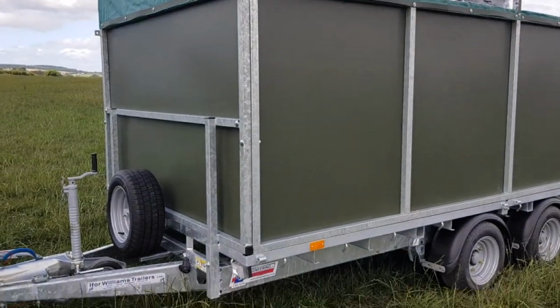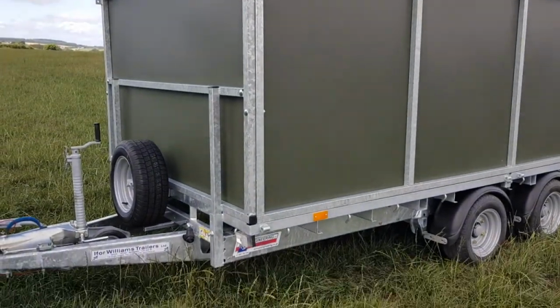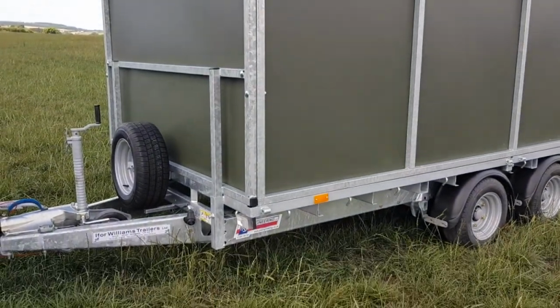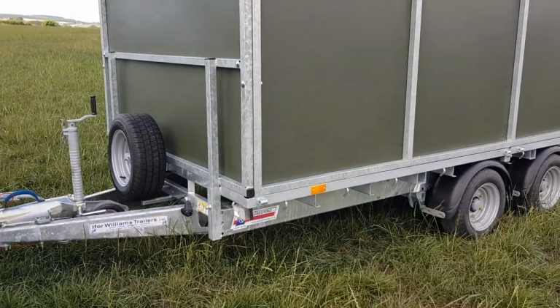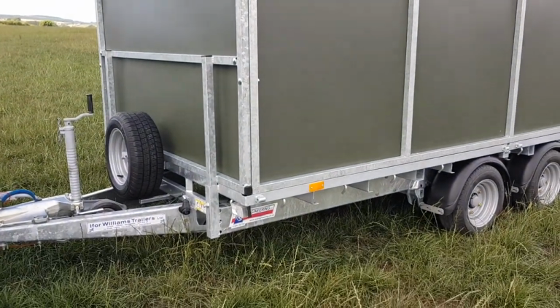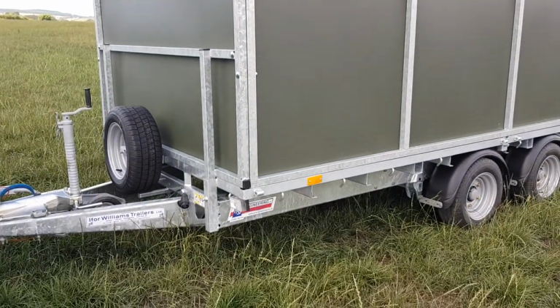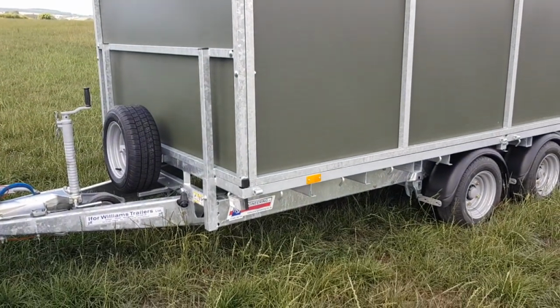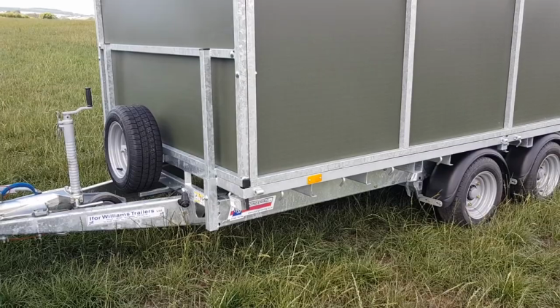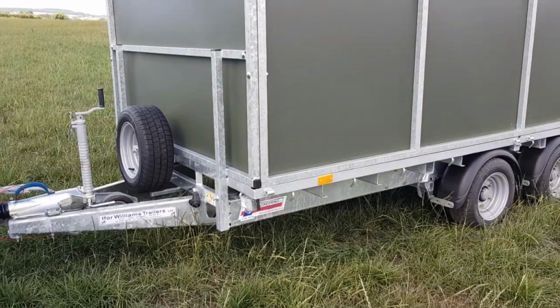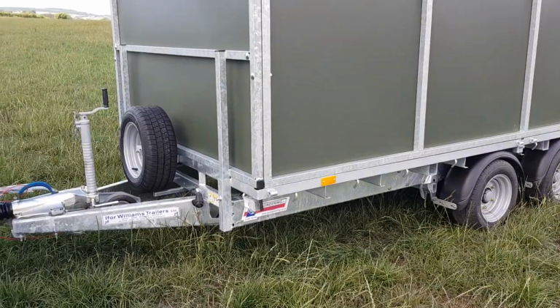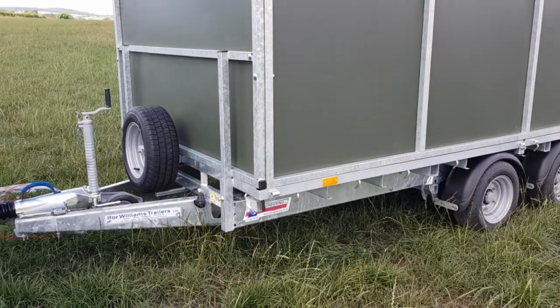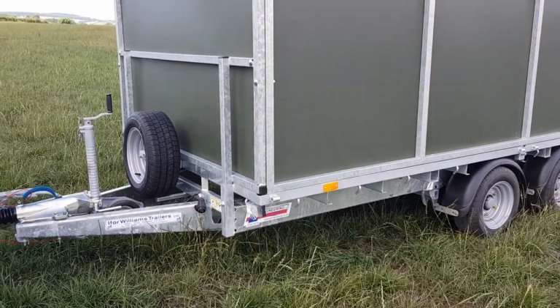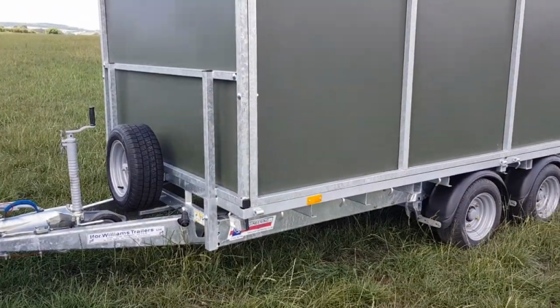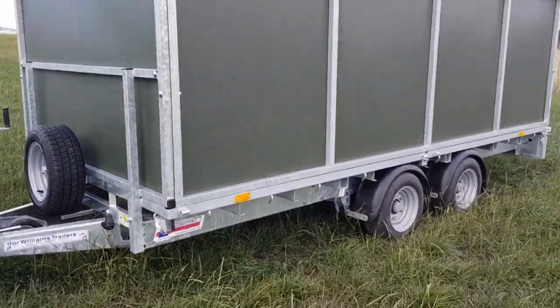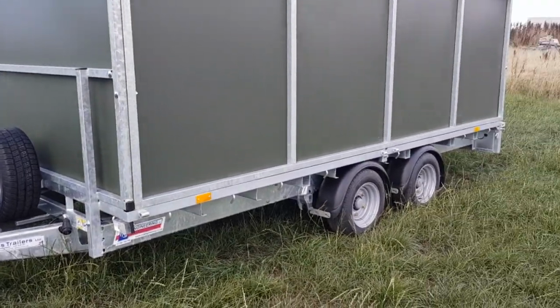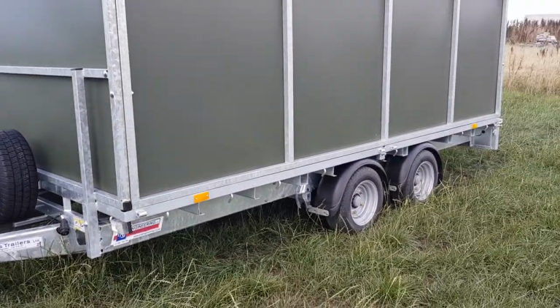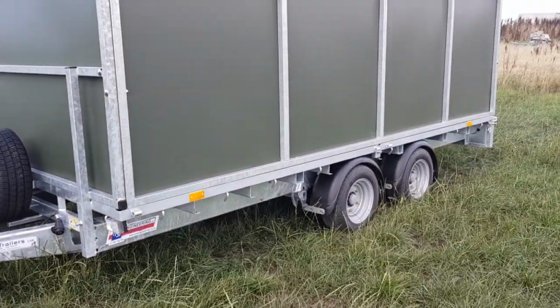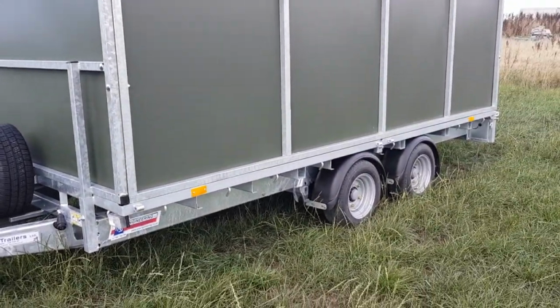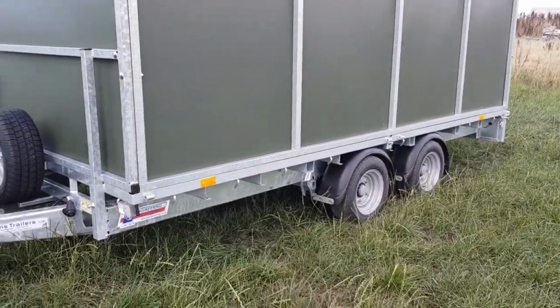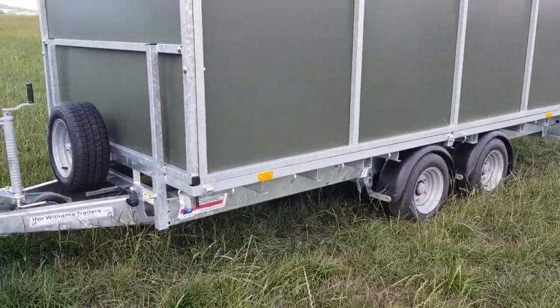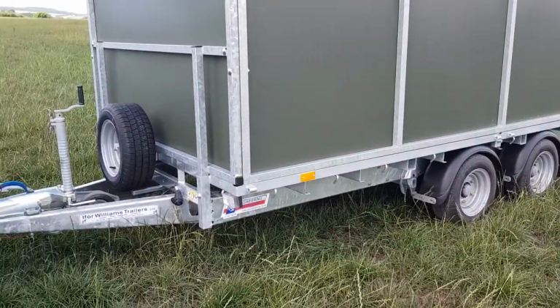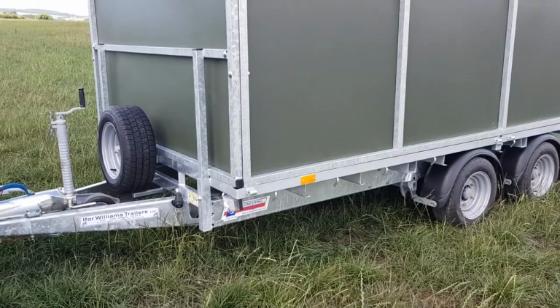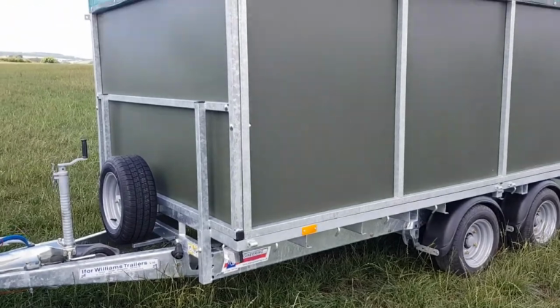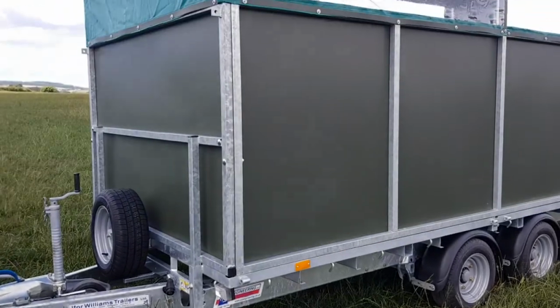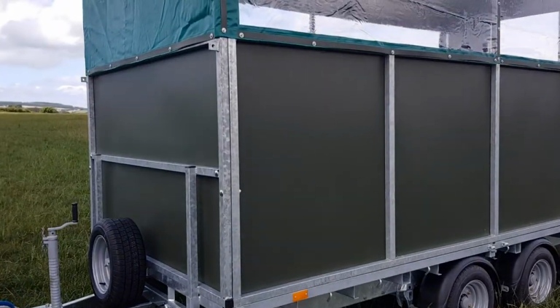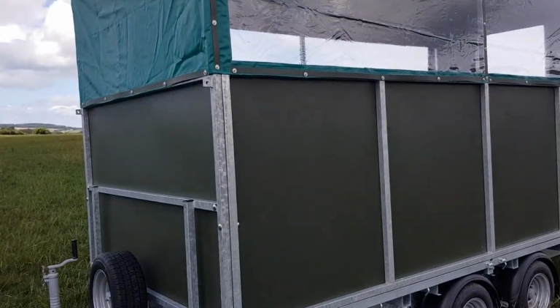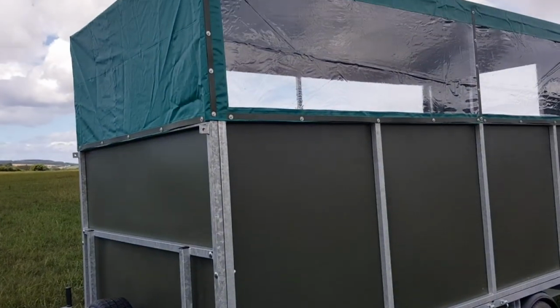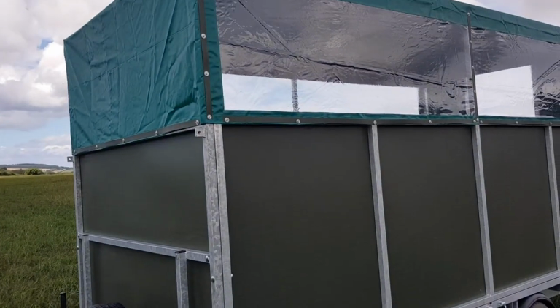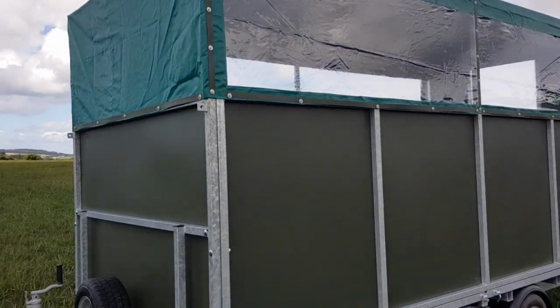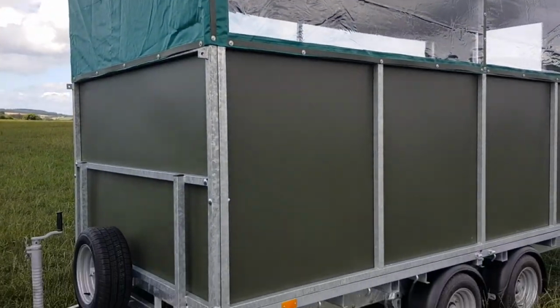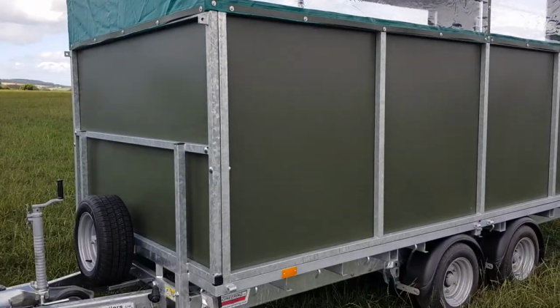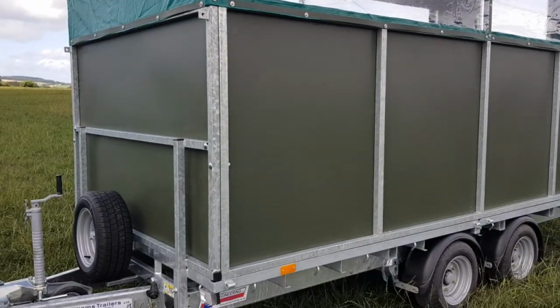Being a normal Eiffel Williams trailer, you can then add cage sides, drop sides, ramps, jack legs, anything you want to. It isn't a trailer that's tied up for one purpose — outside the shooting season it can be used for all purposes.